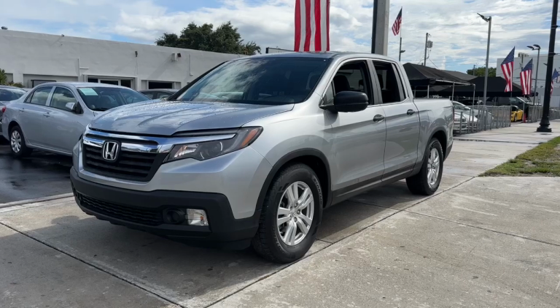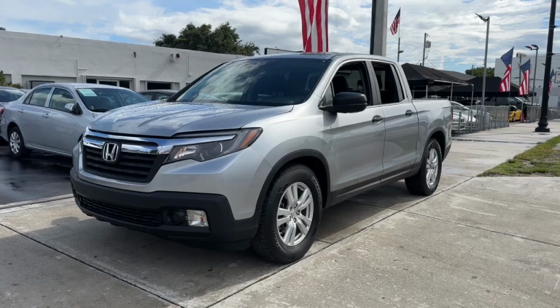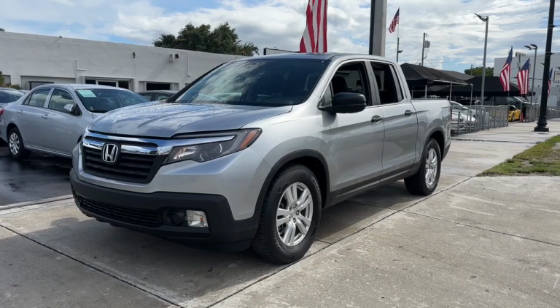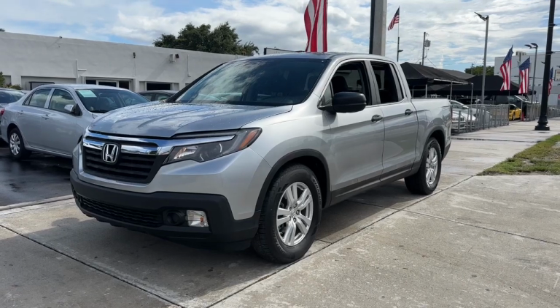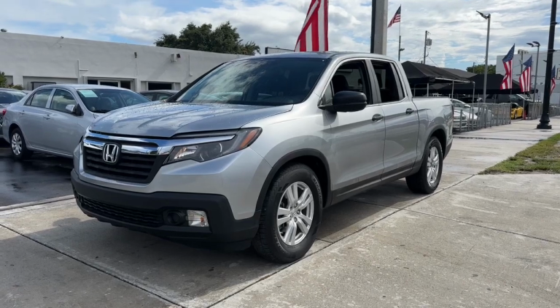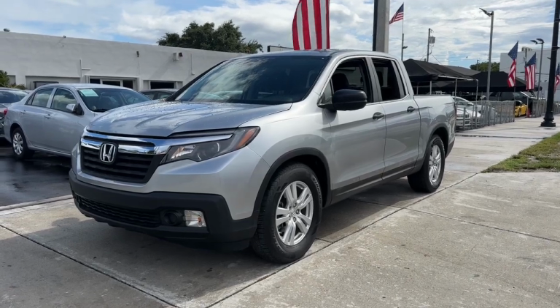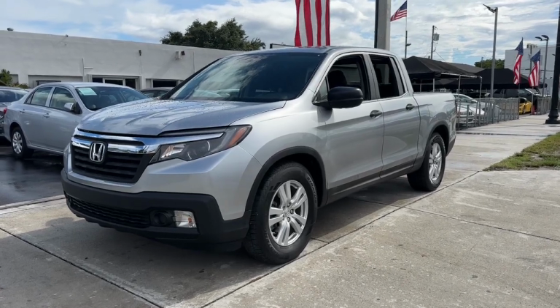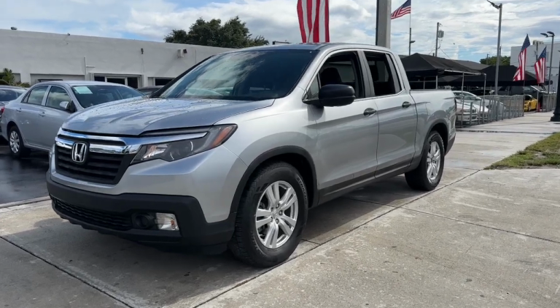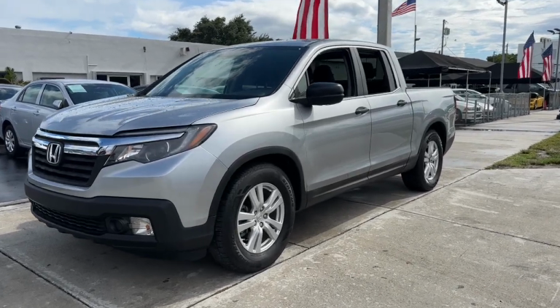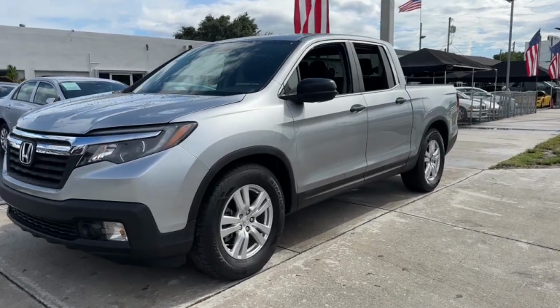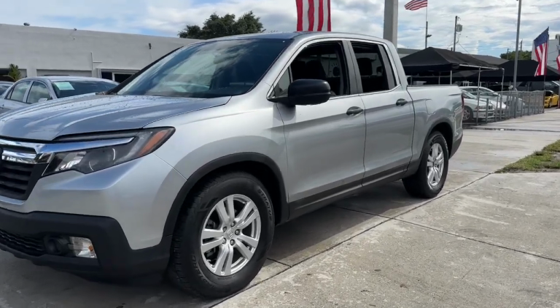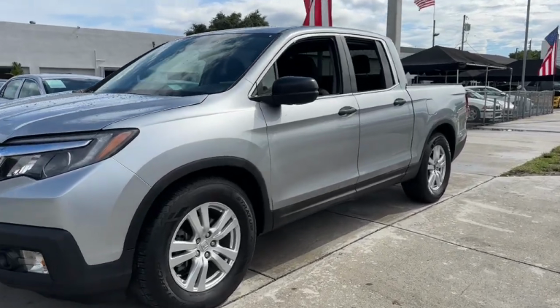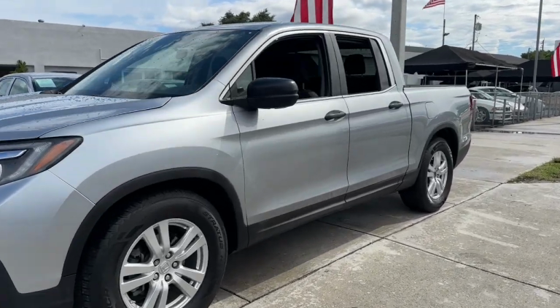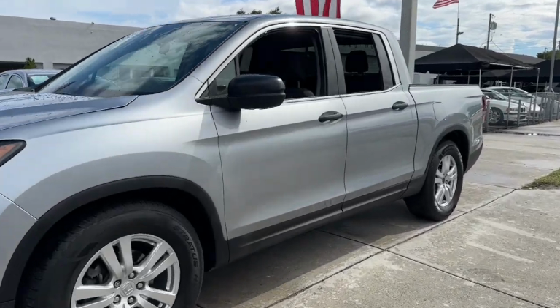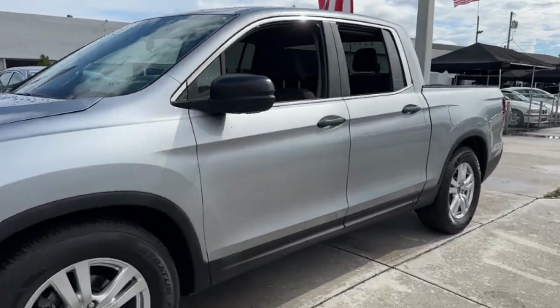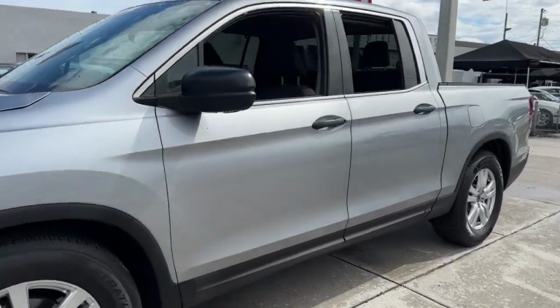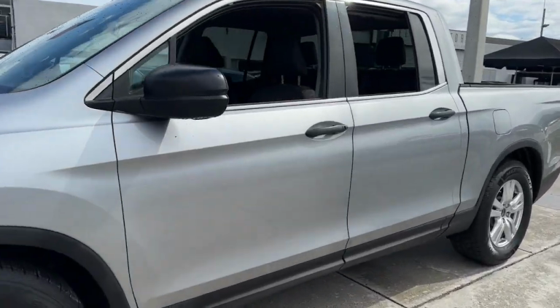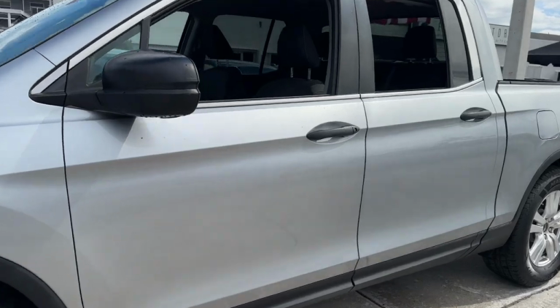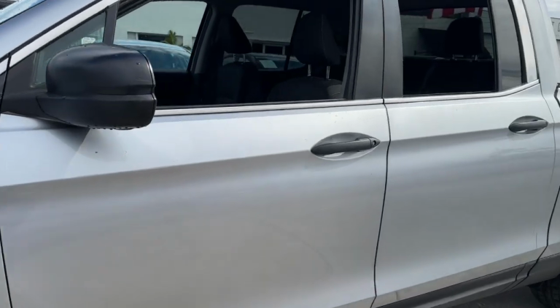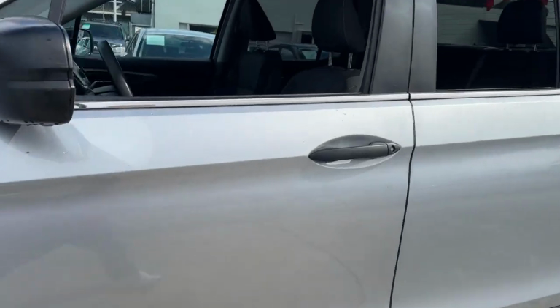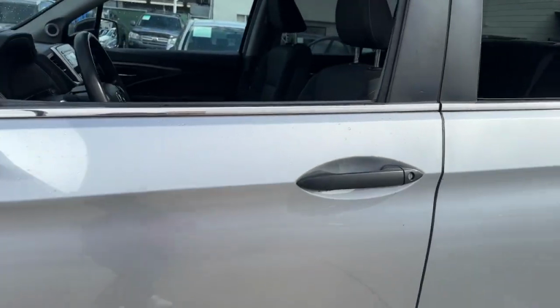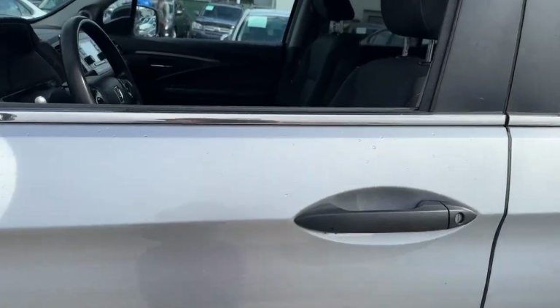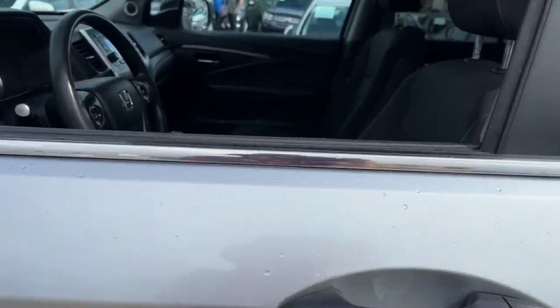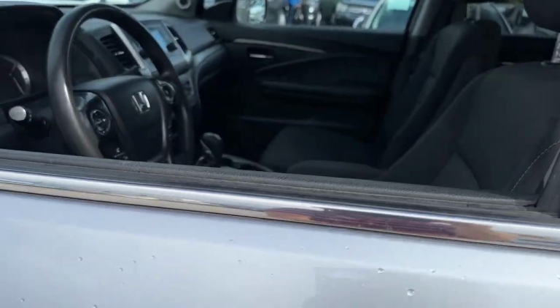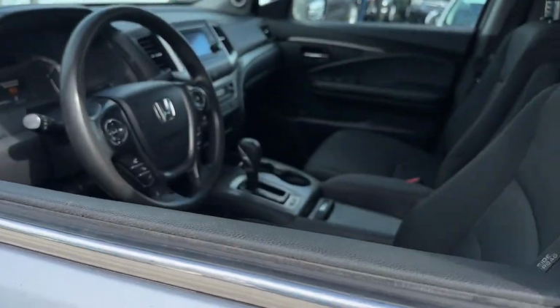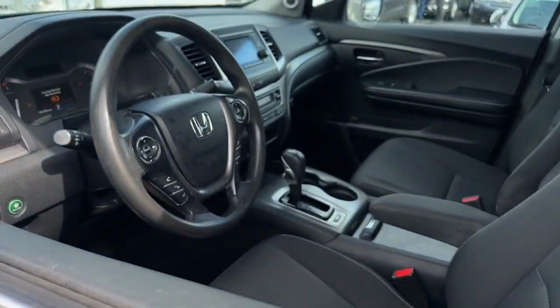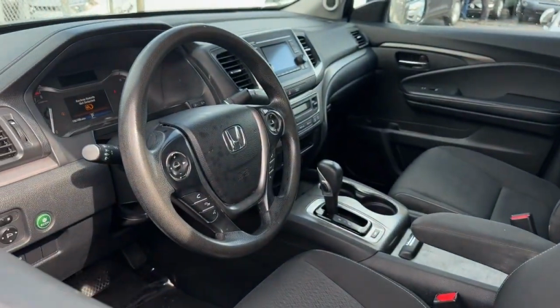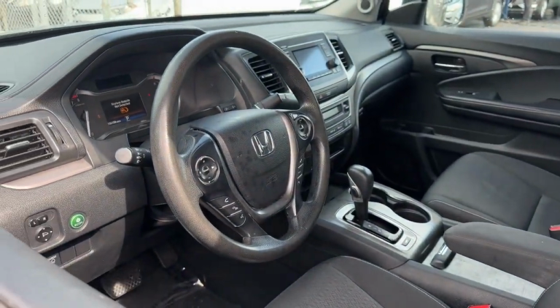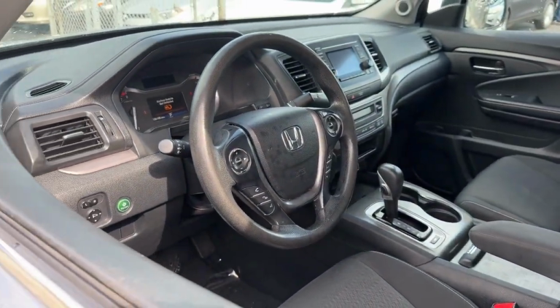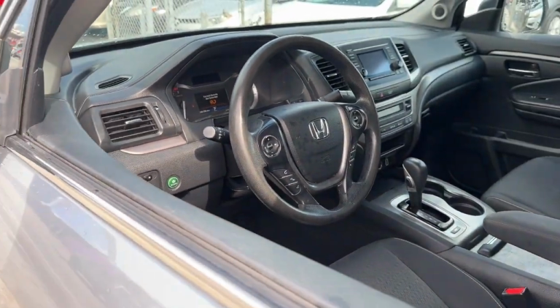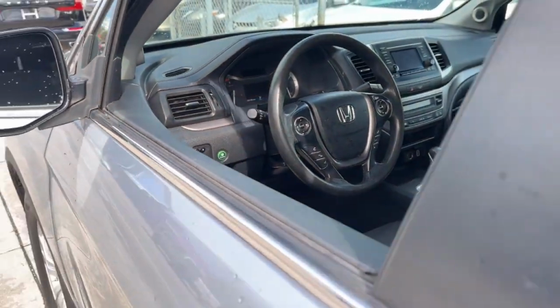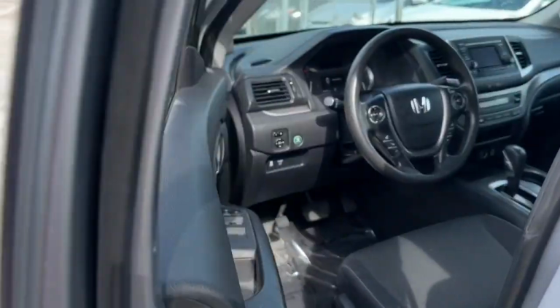Get a feel for the 2019 Honda Ridgeline. With less than 110,000 miles on the odometer, this vehicle provides excellent value.